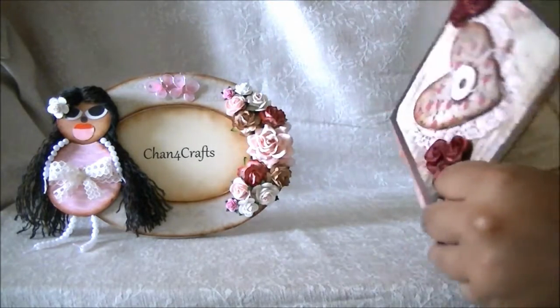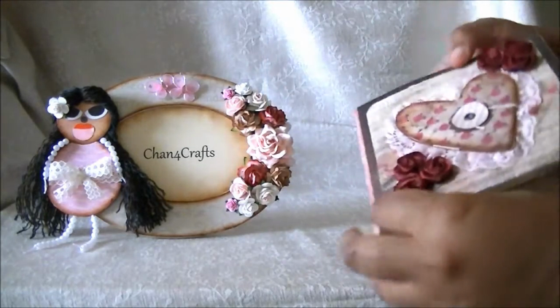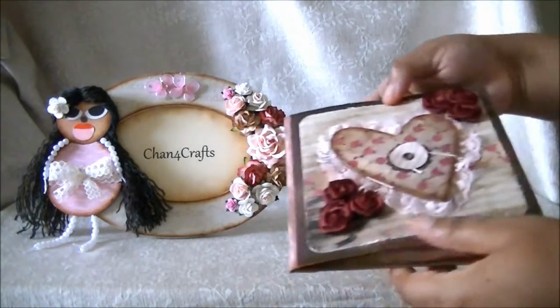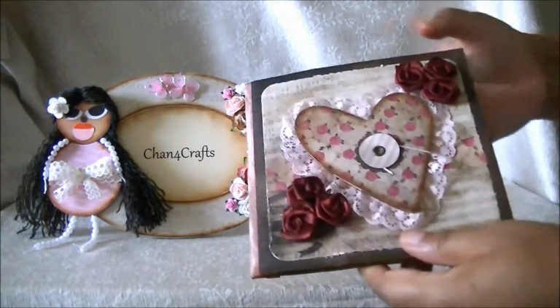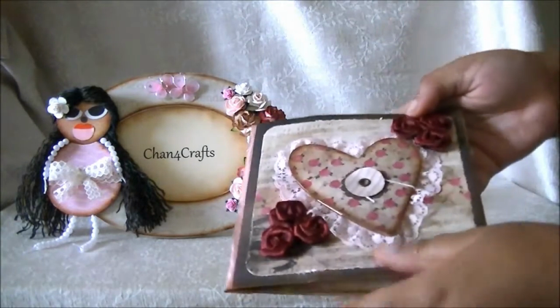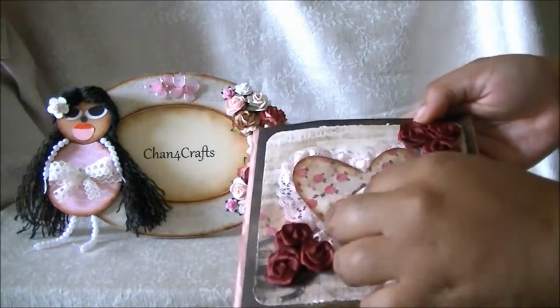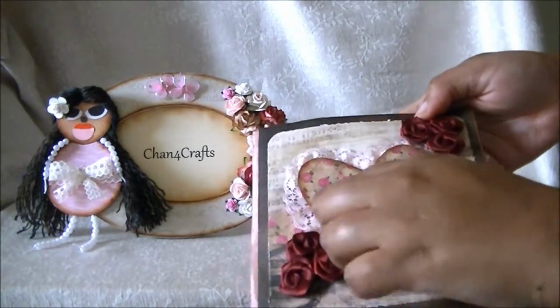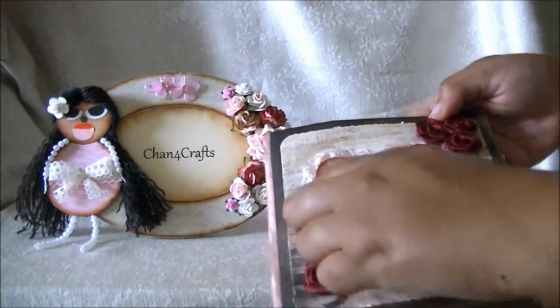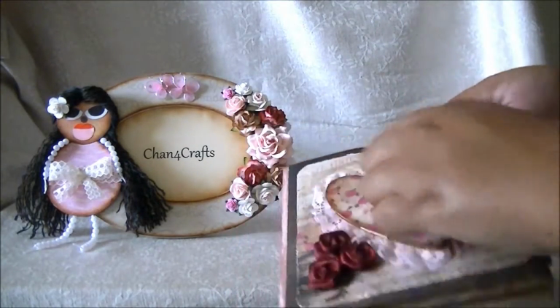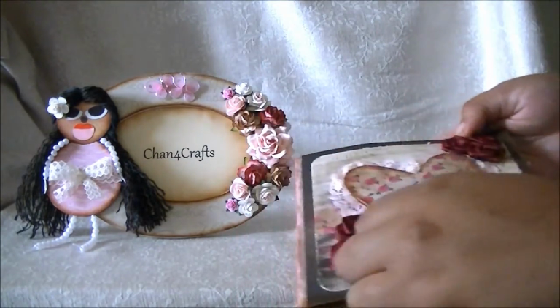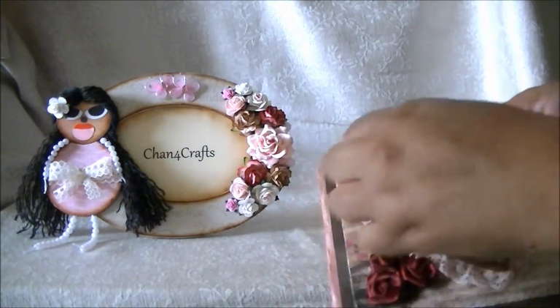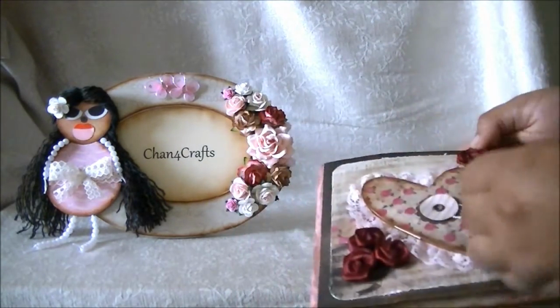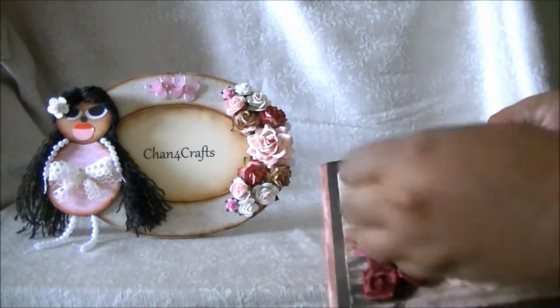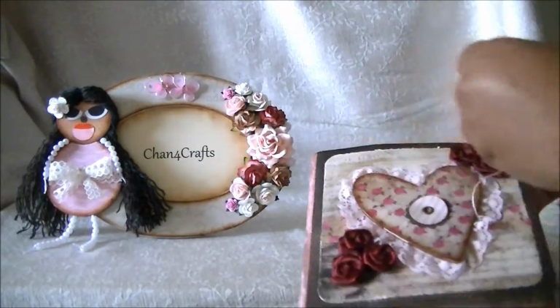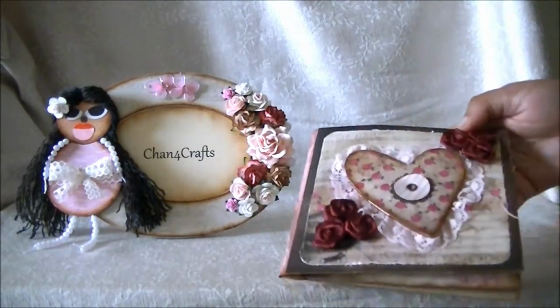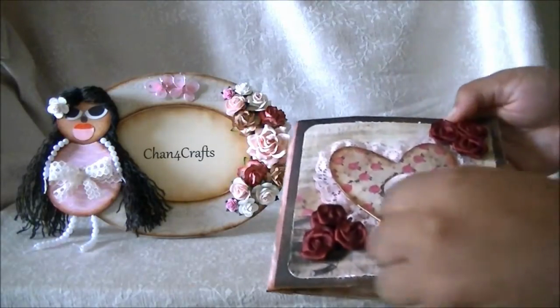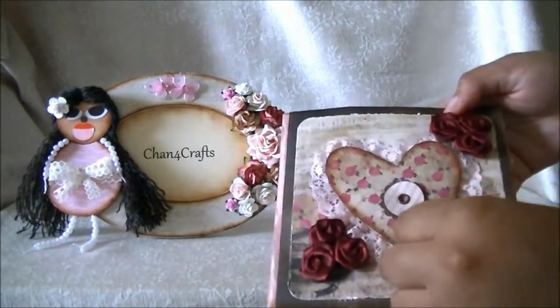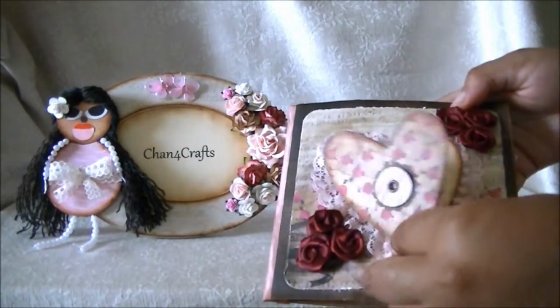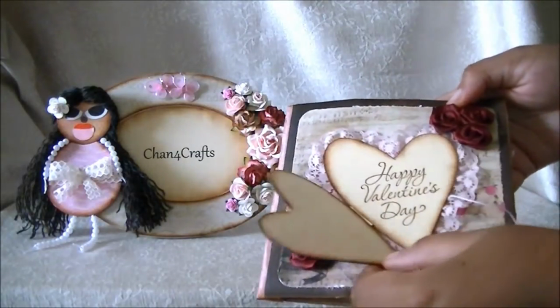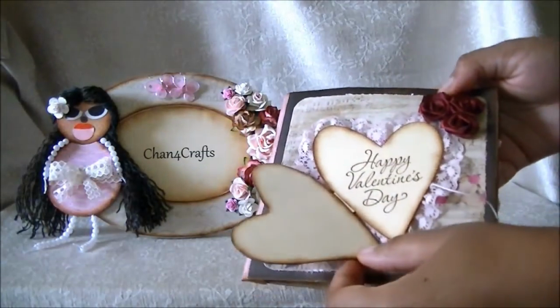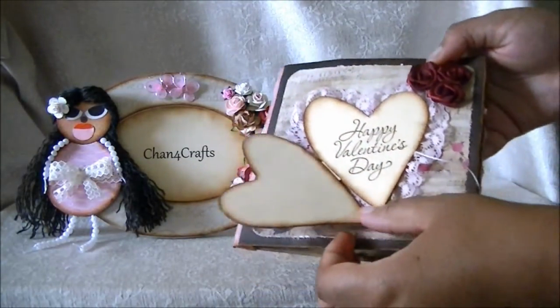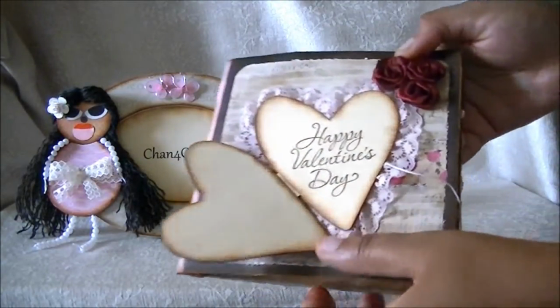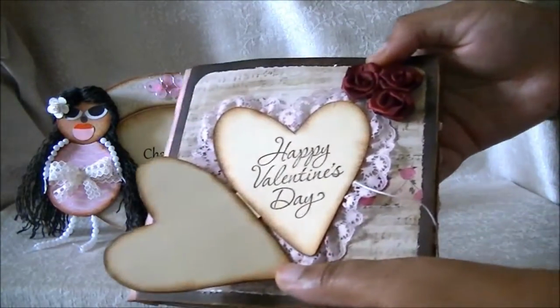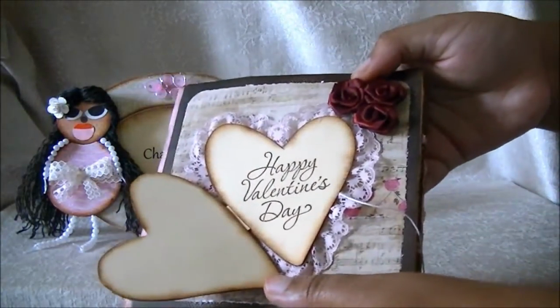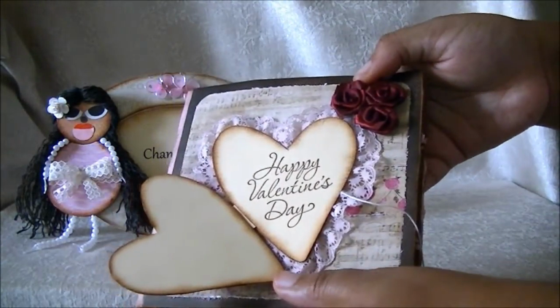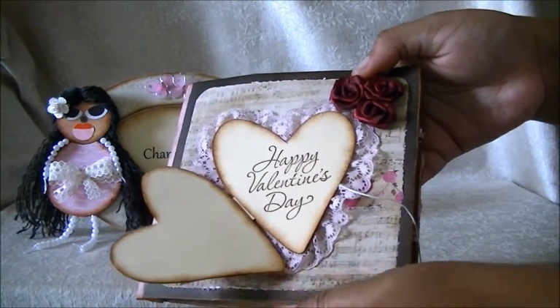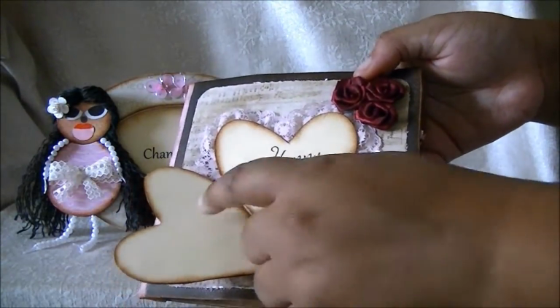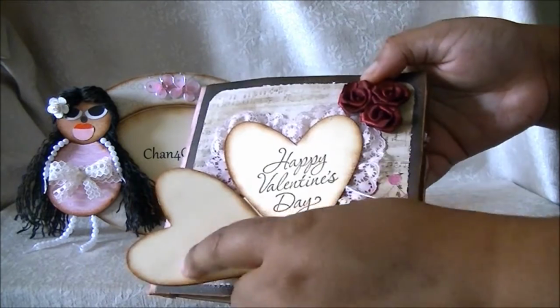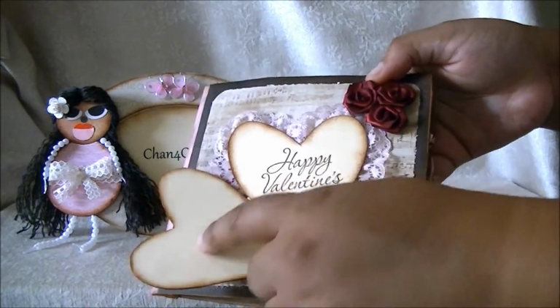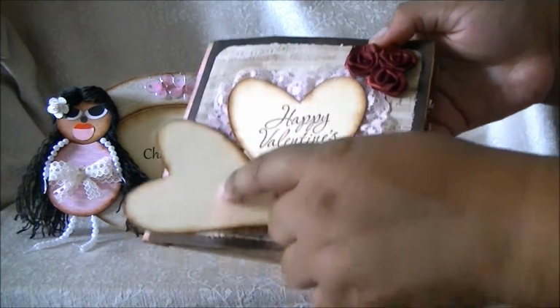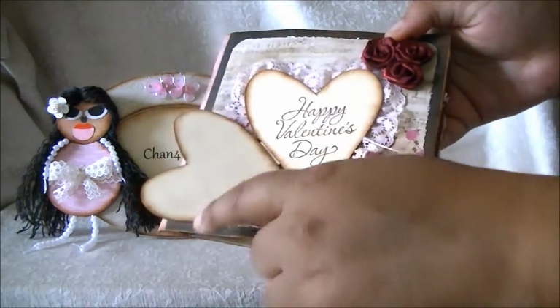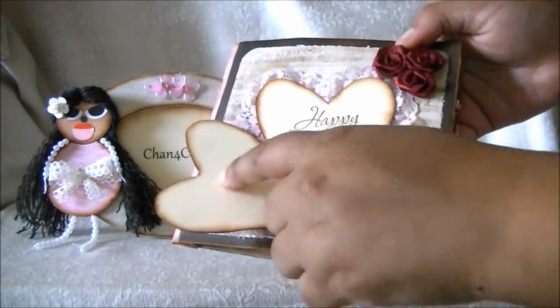On the front of the card is a button and string heart that I made. Inside it says Happy Valentine's Day, and it's blank on one side for a special message.